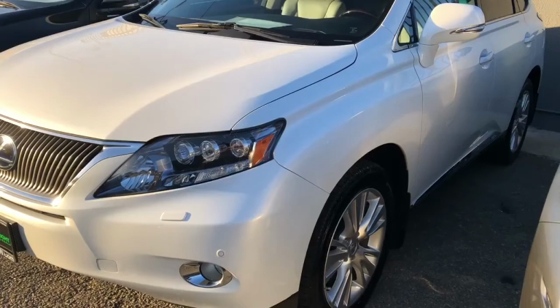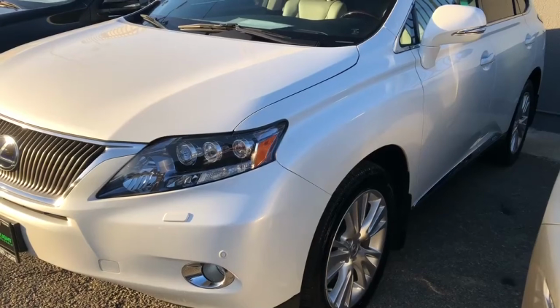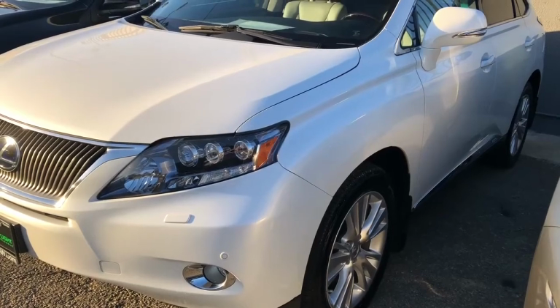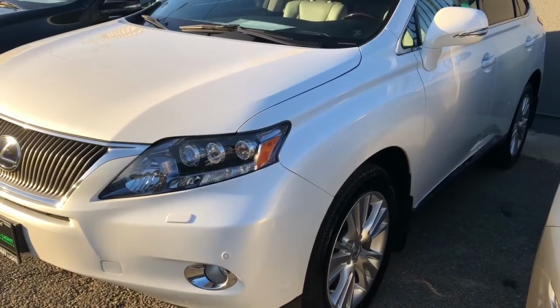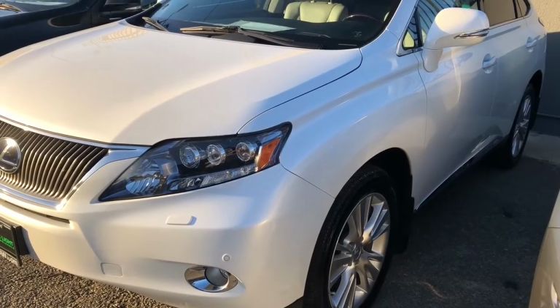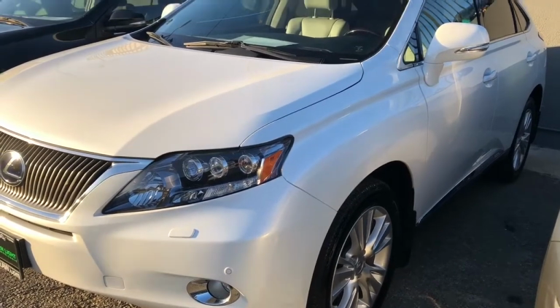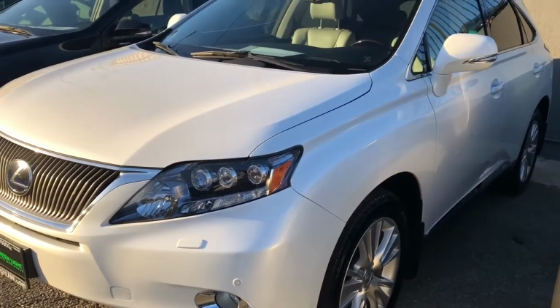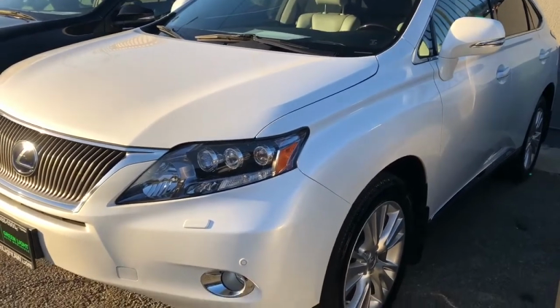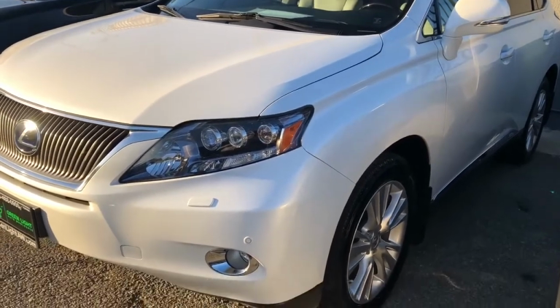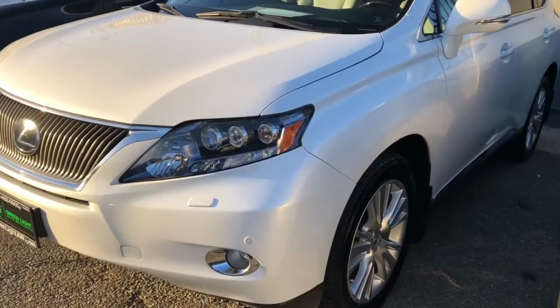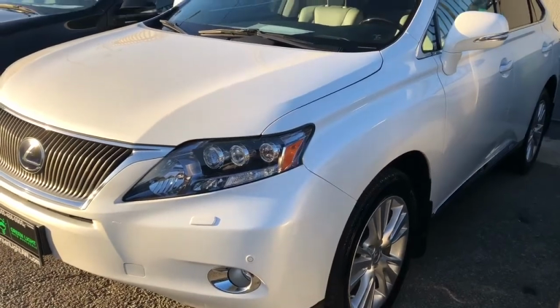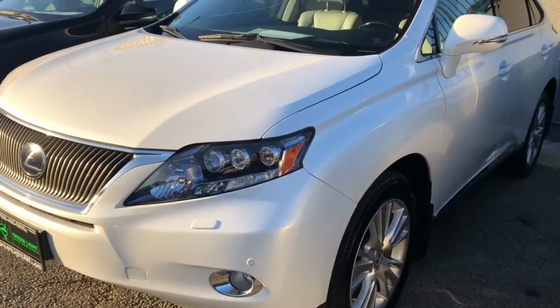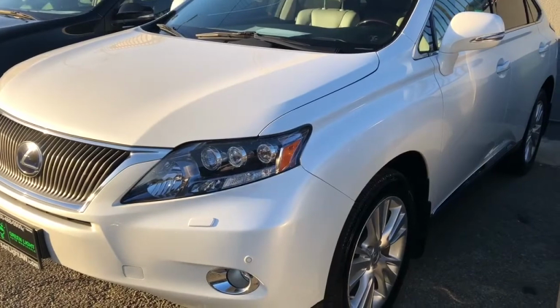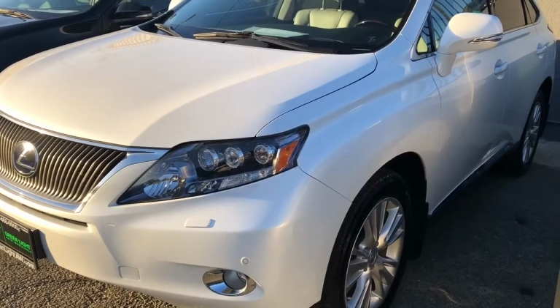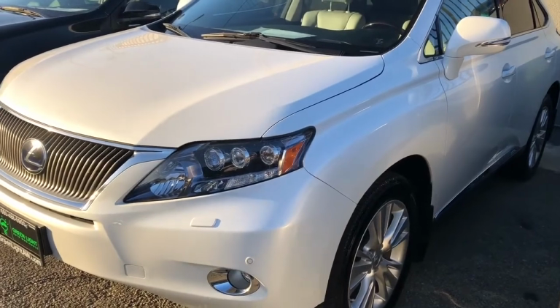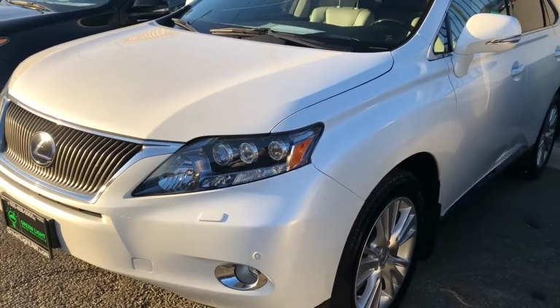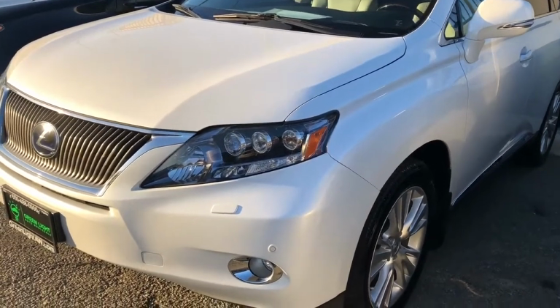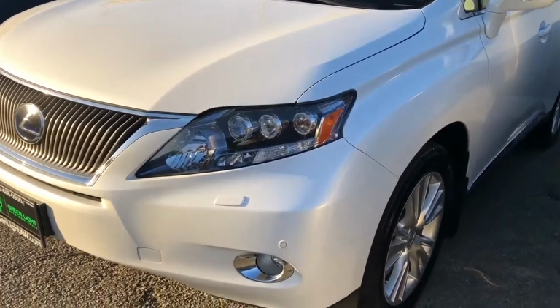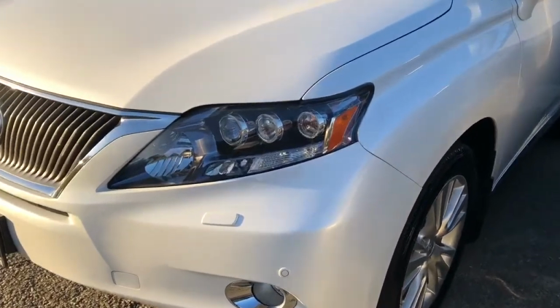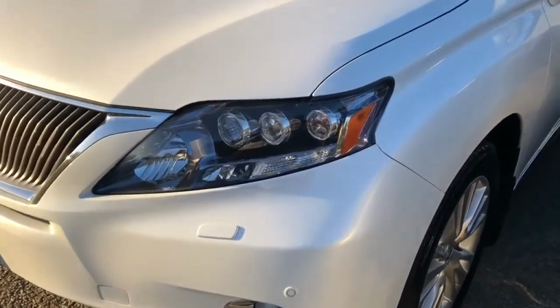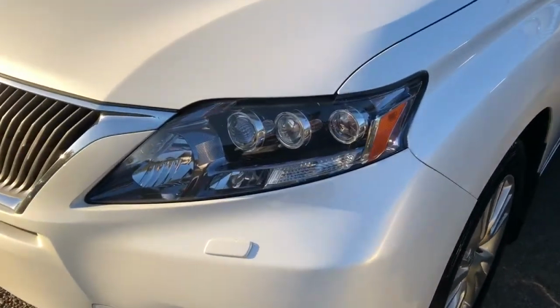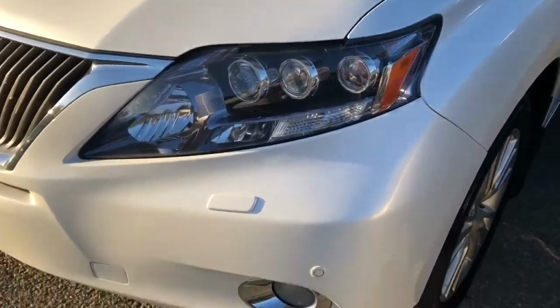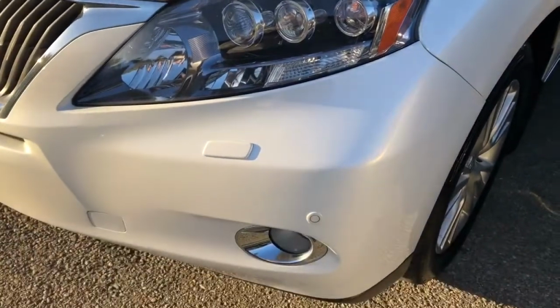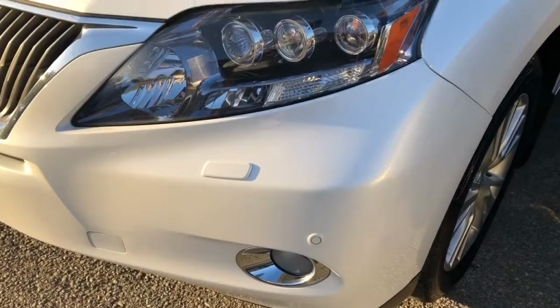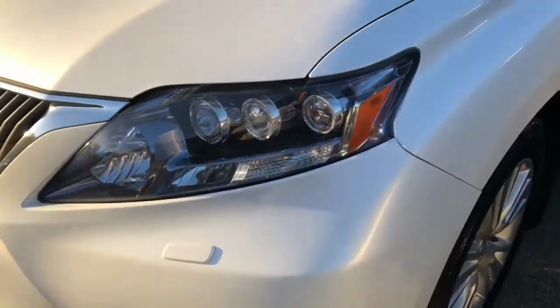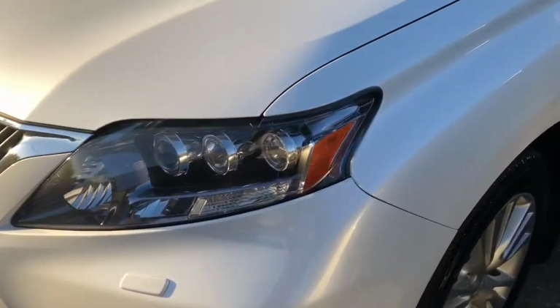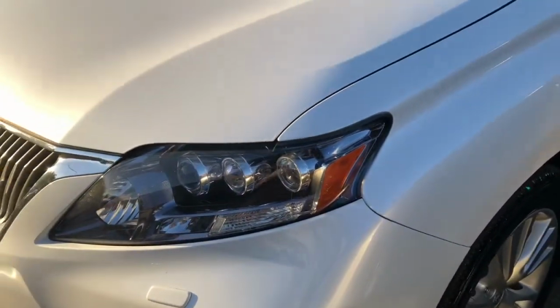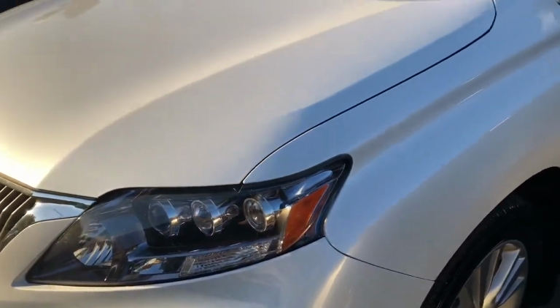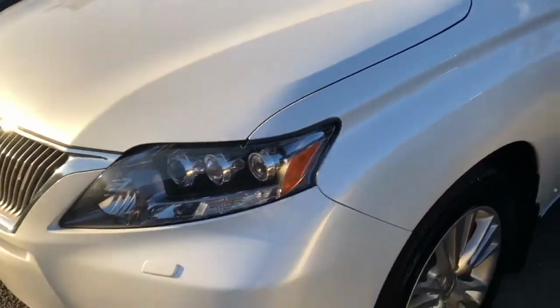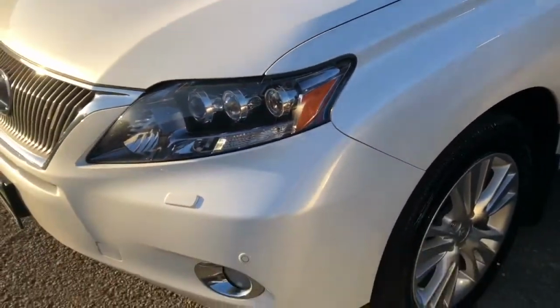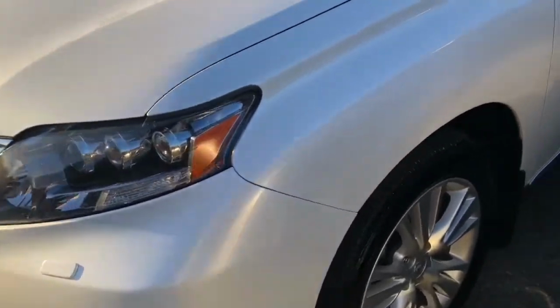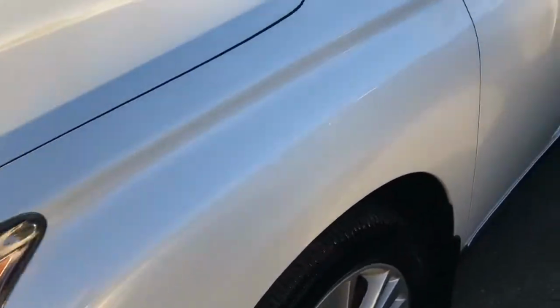All right, another one of those I have to share. 2011 RX 450 hybrid. Look at the headlights — headlight washers. This thing has like 10 grand in packages. Unbelievable.